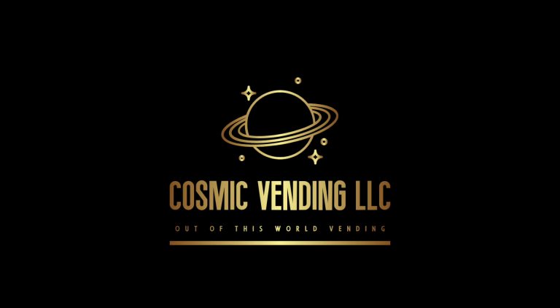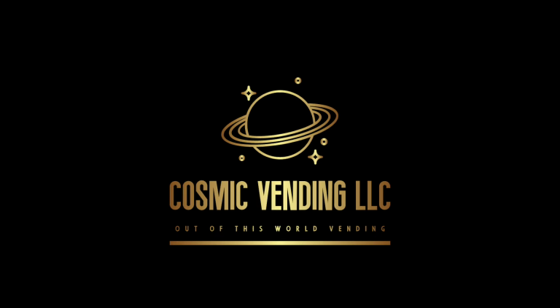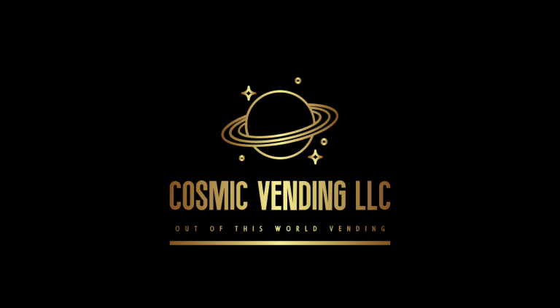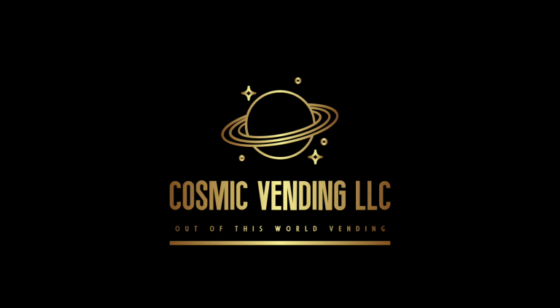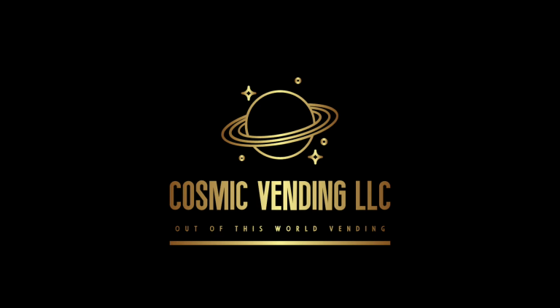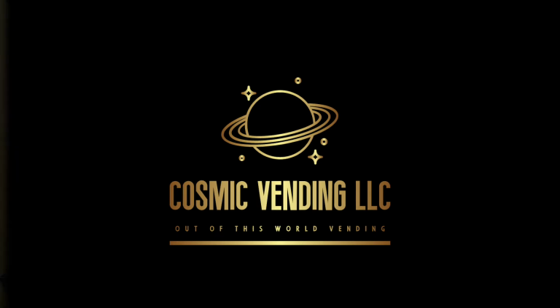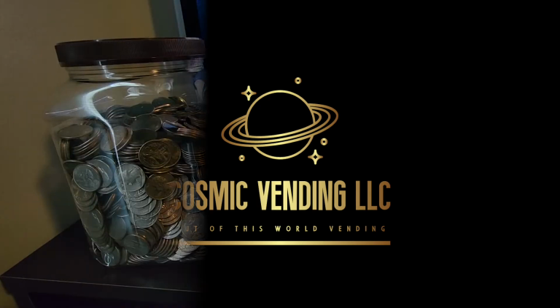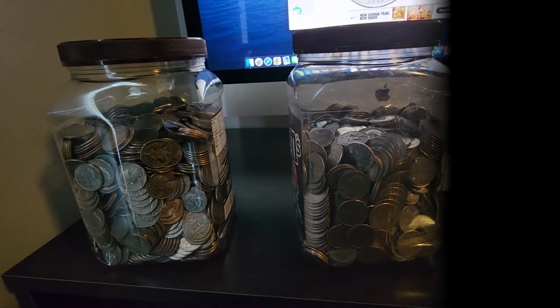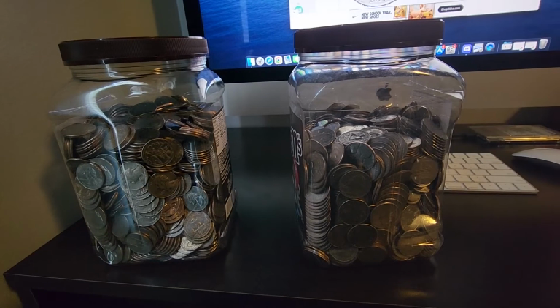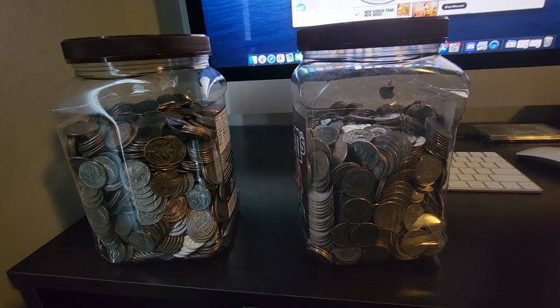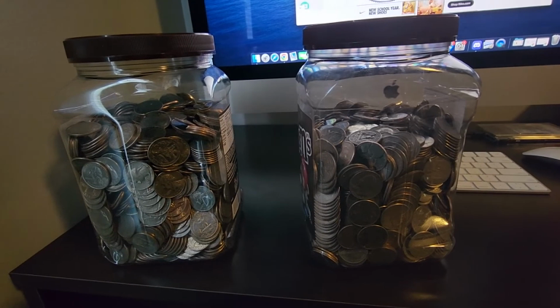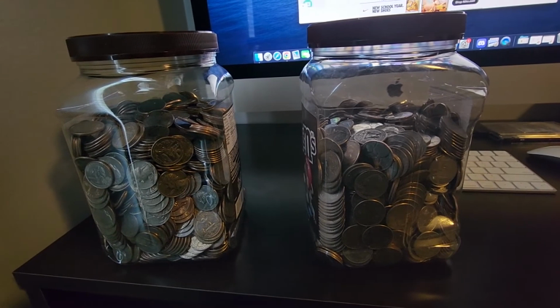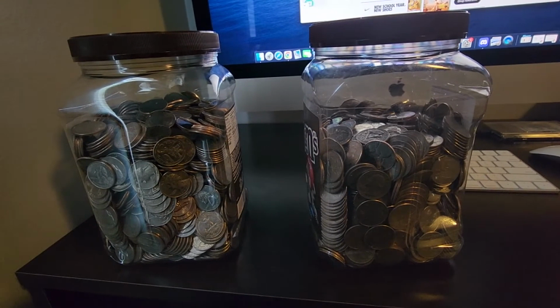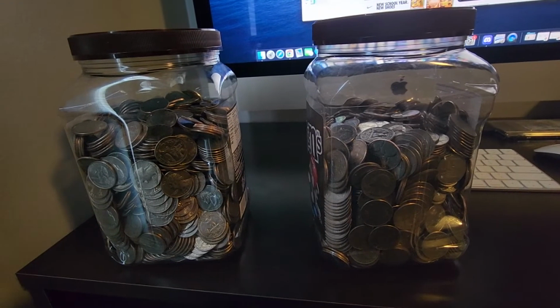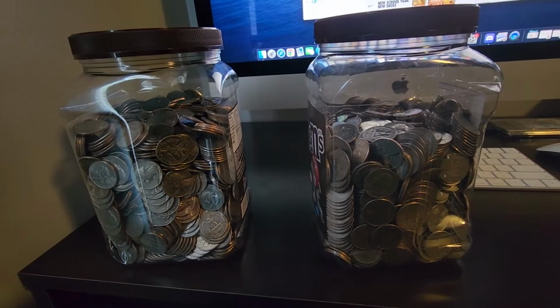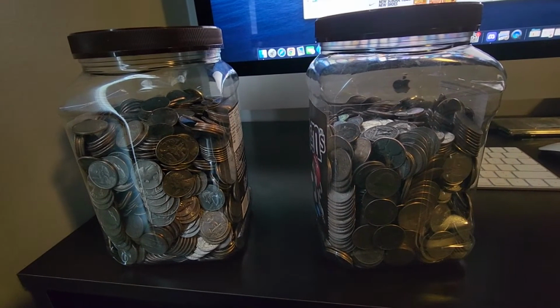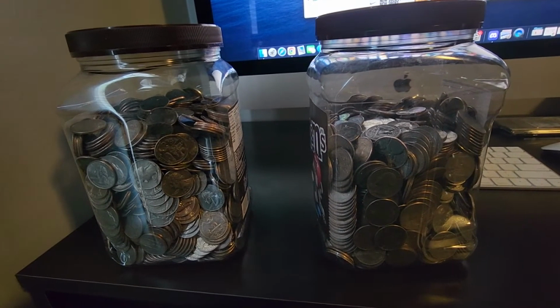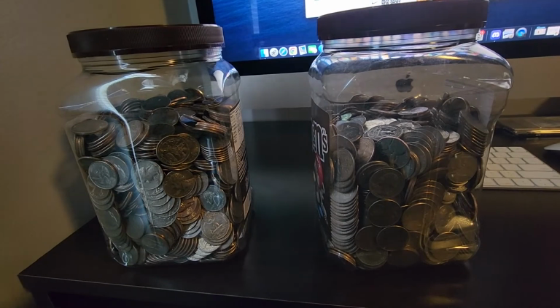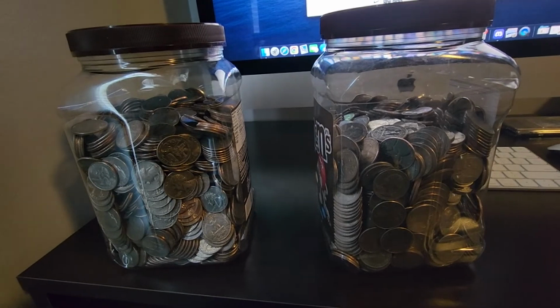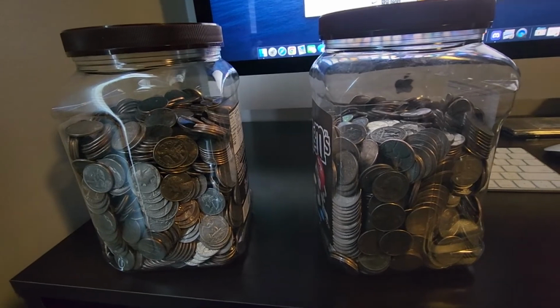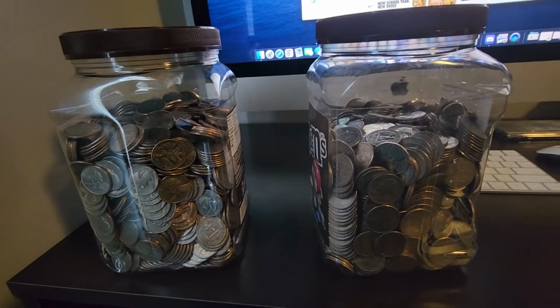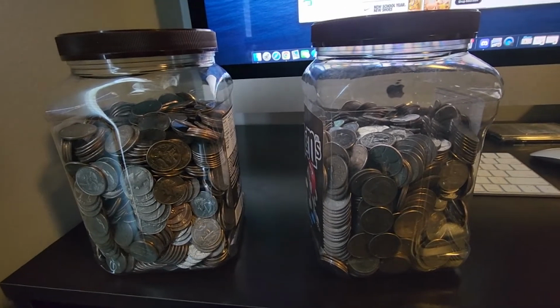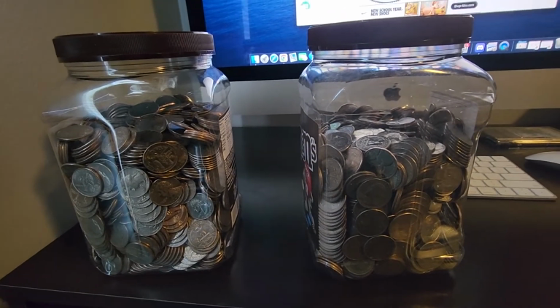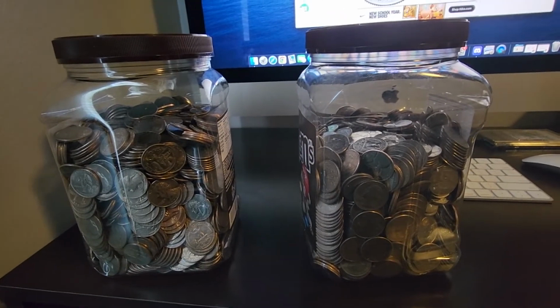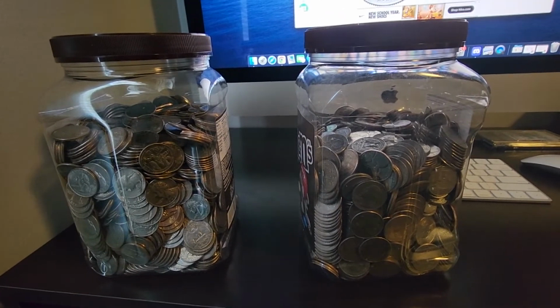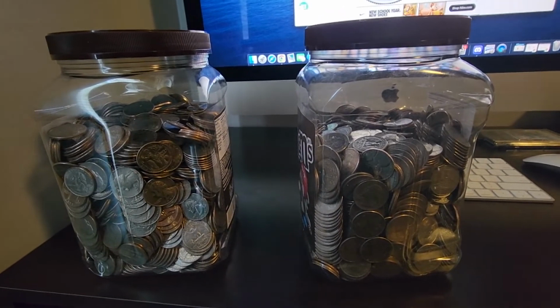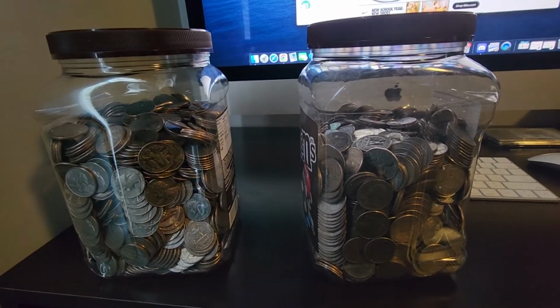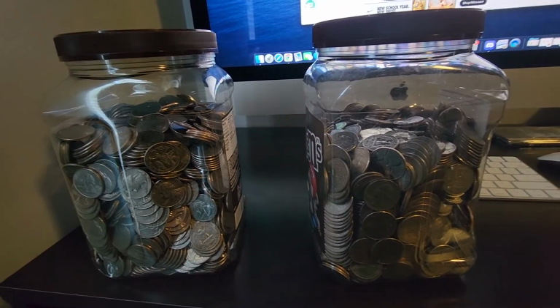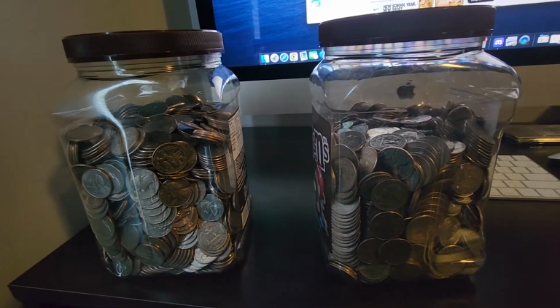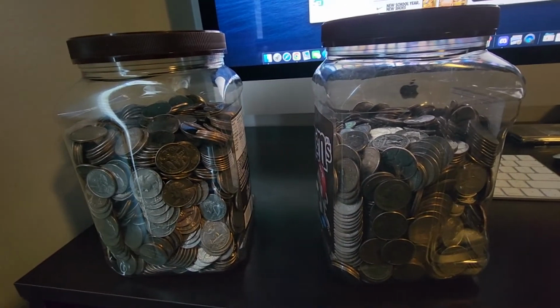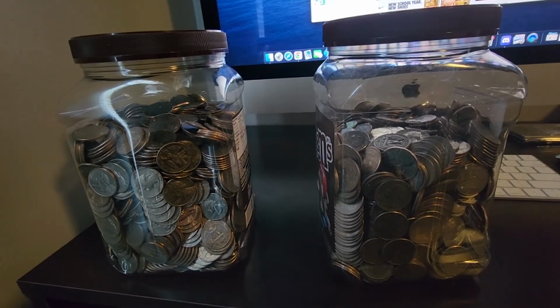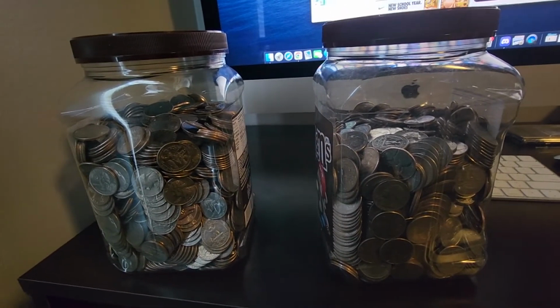What's up vendors, Cosmic Vending back with another video and today I wanted to ask you guys a question — how many of you guys go through your quarters from your vending business?